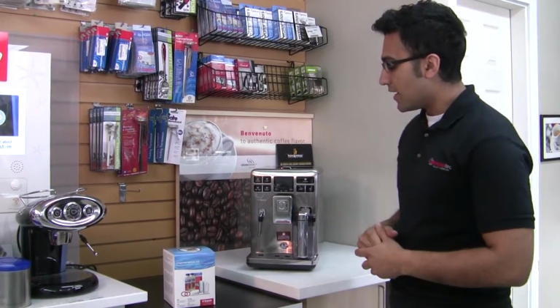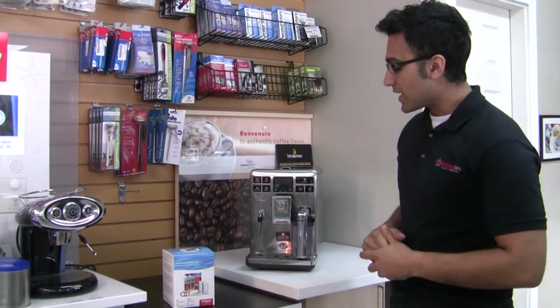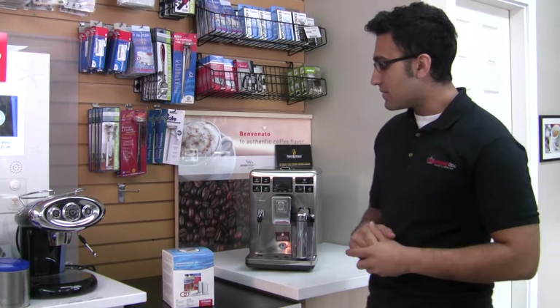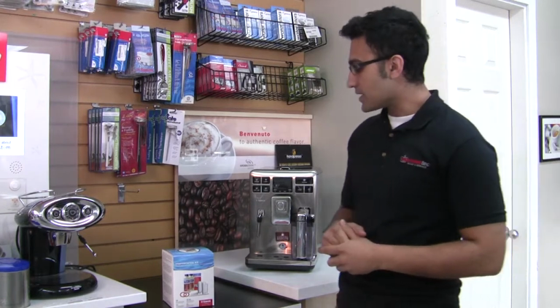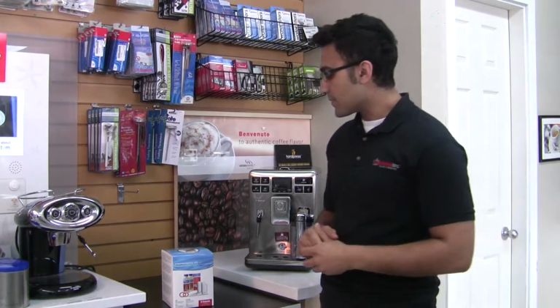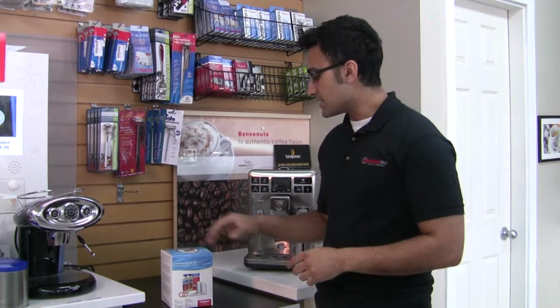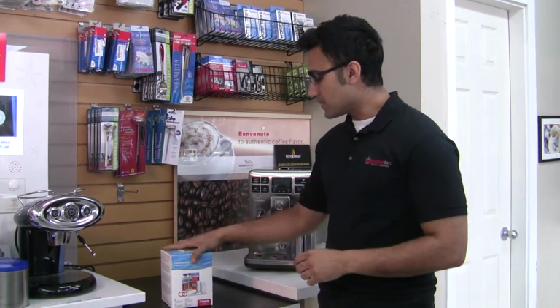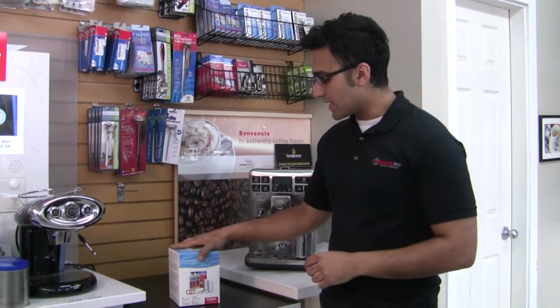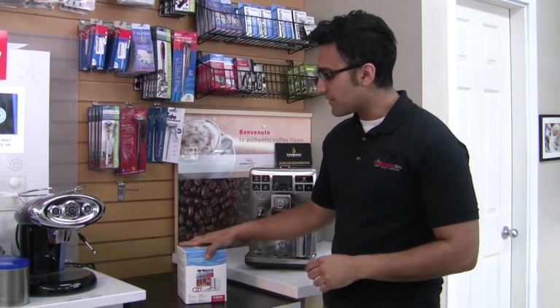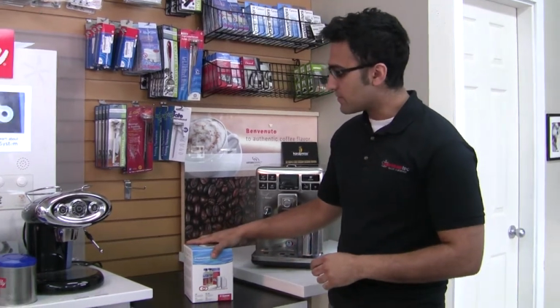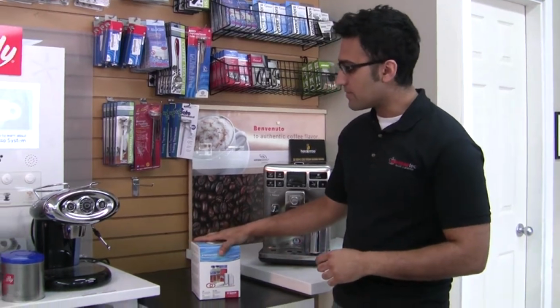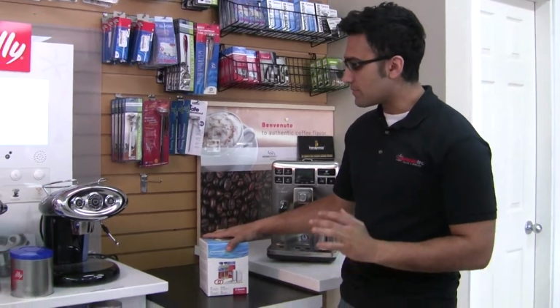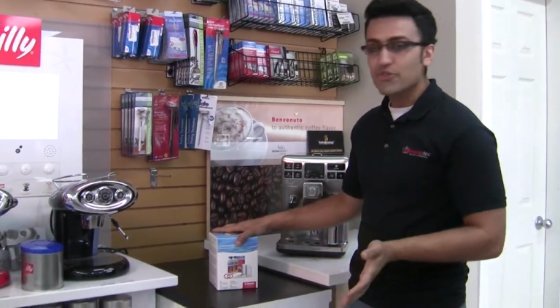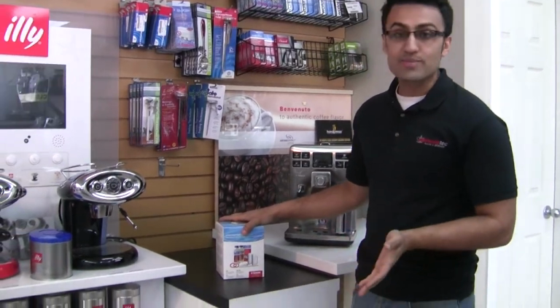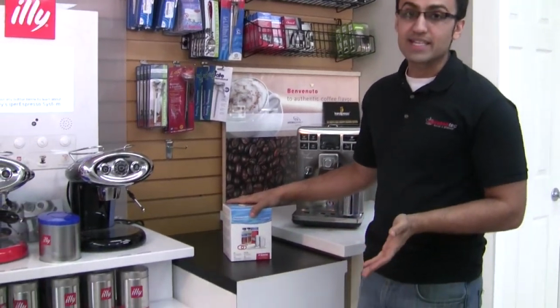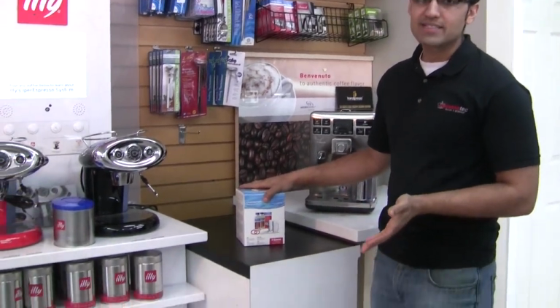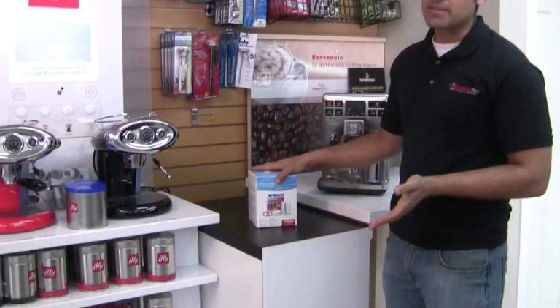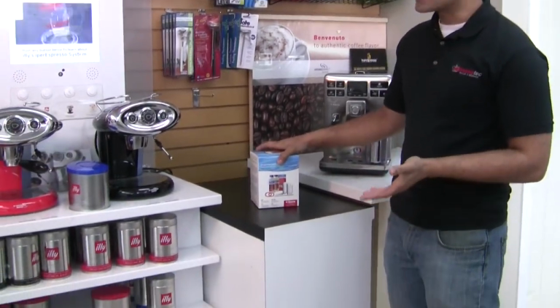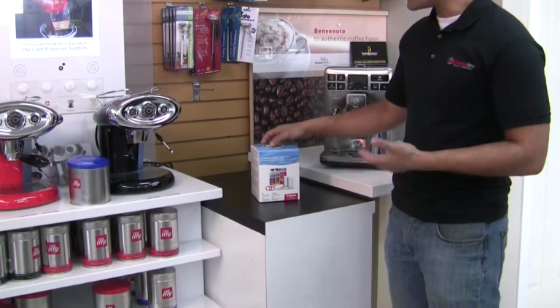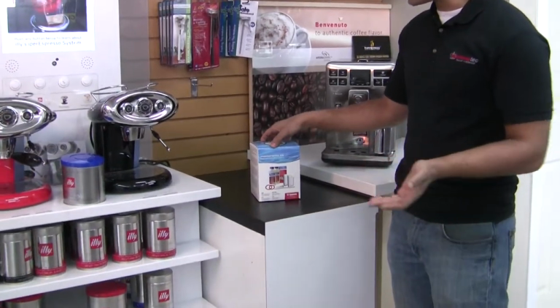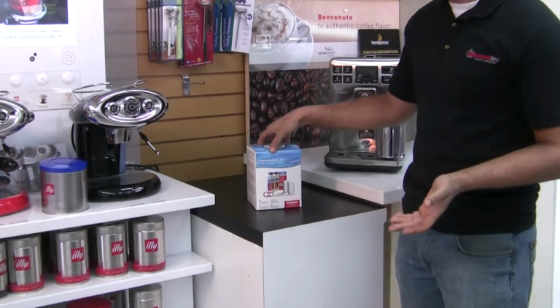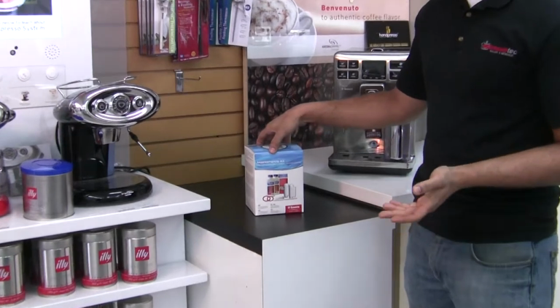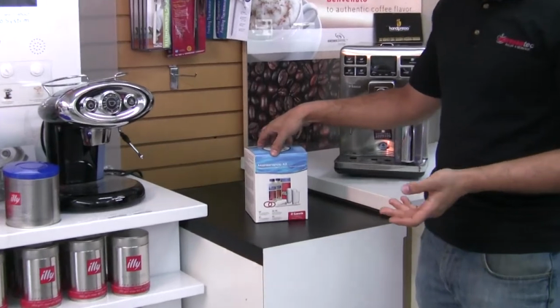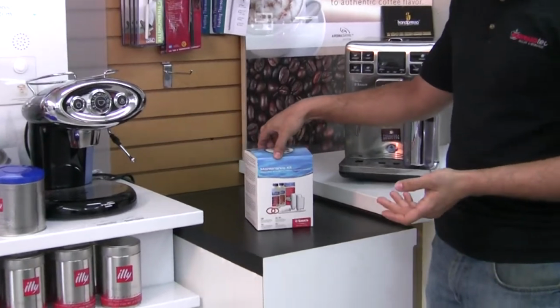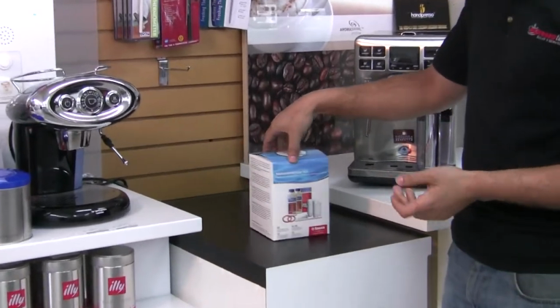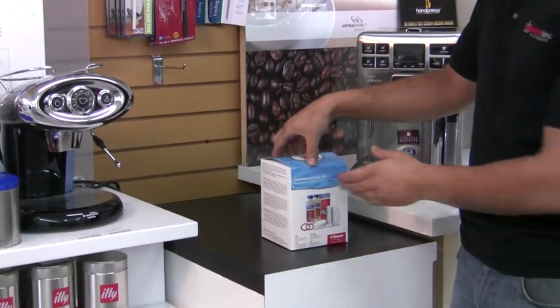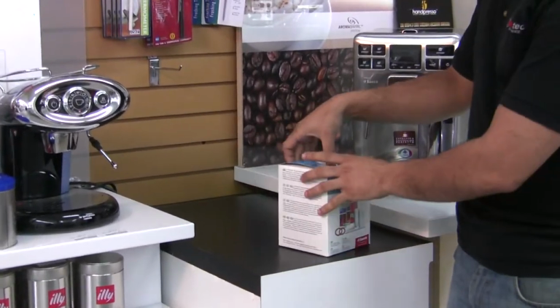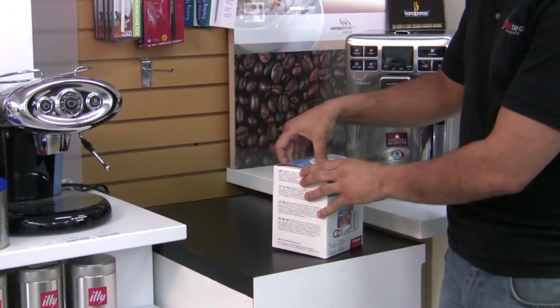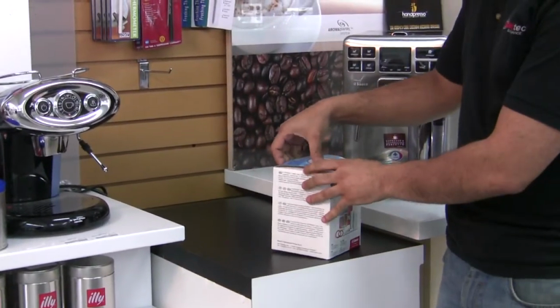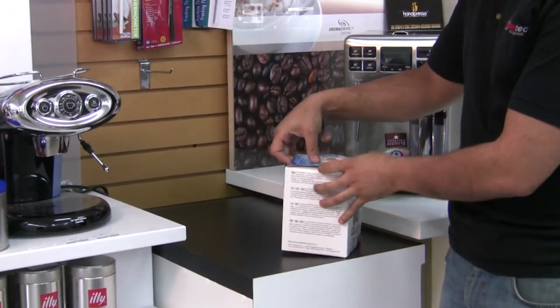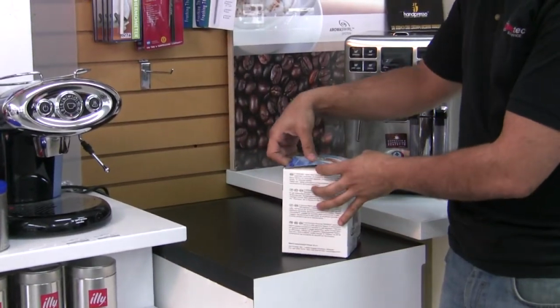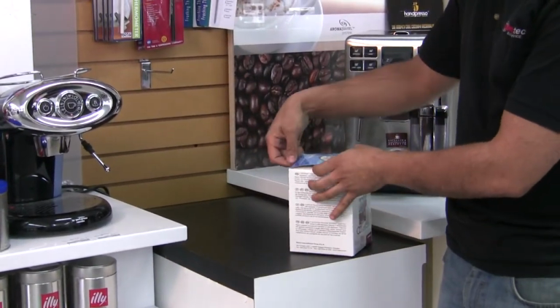It's a neat little pack. You save quite a bit of money — about 30% compared to buying all the products individually — so we'll open it up and see what's inside.